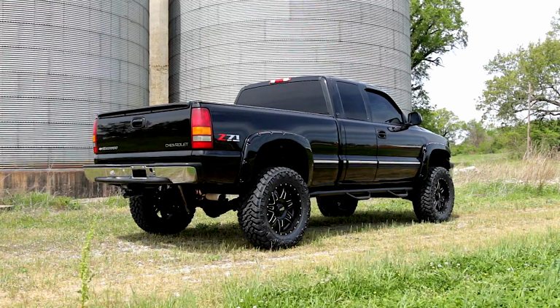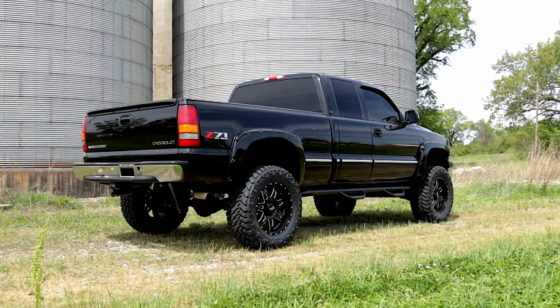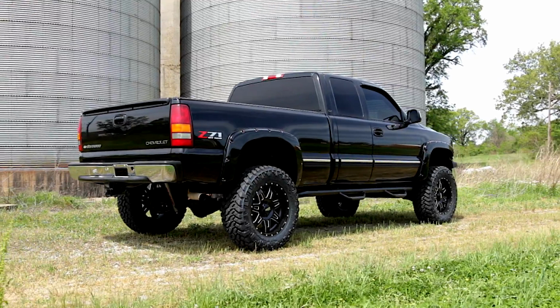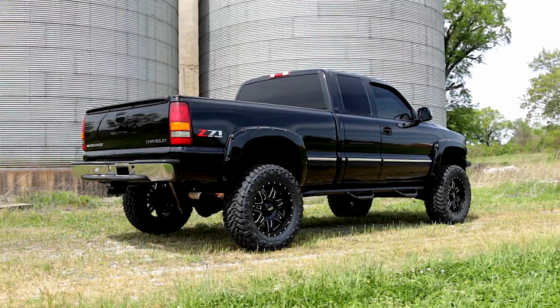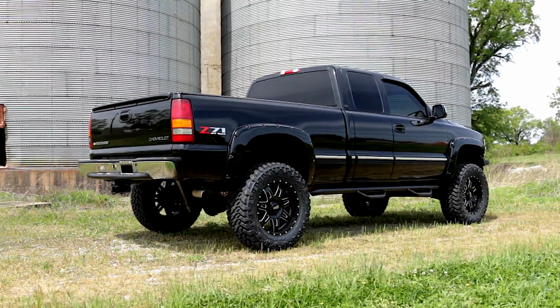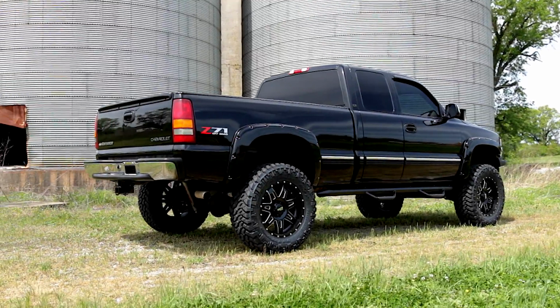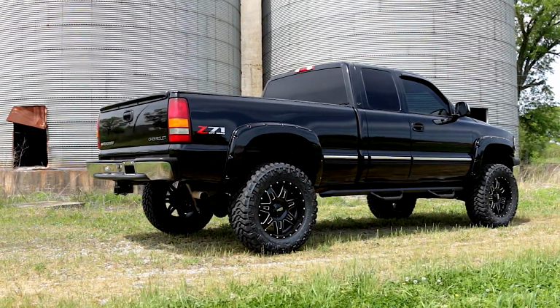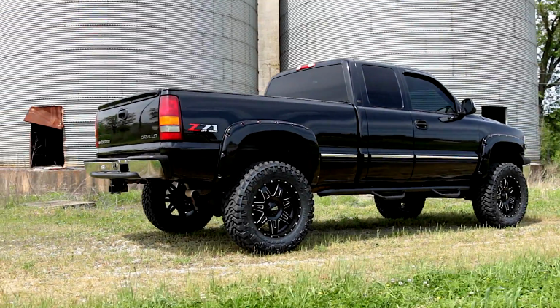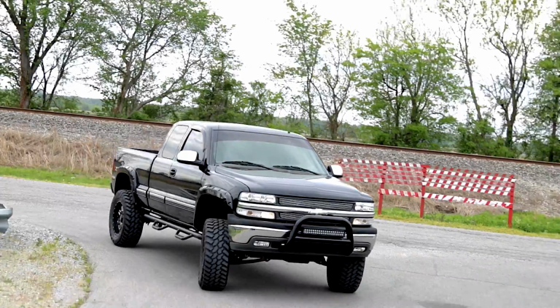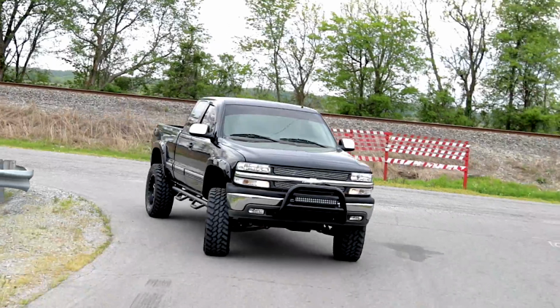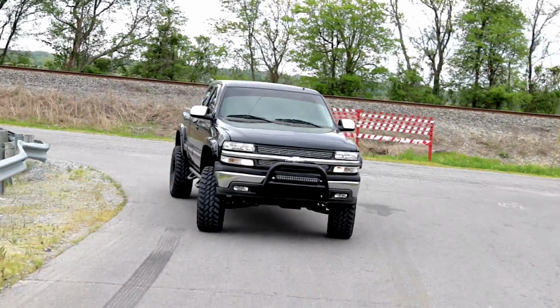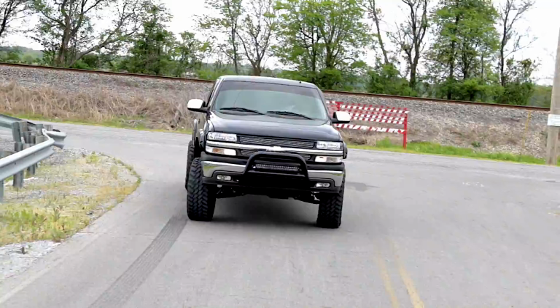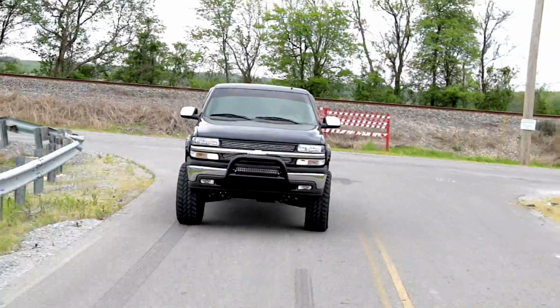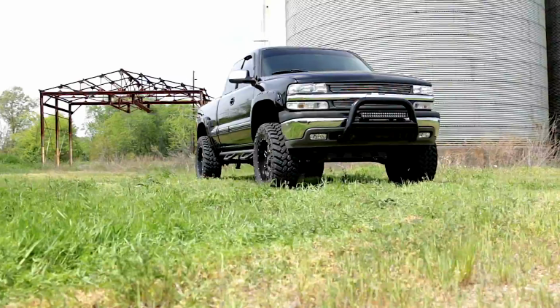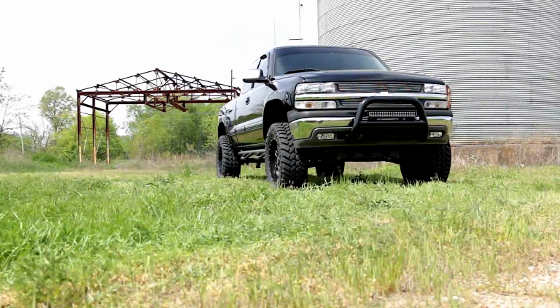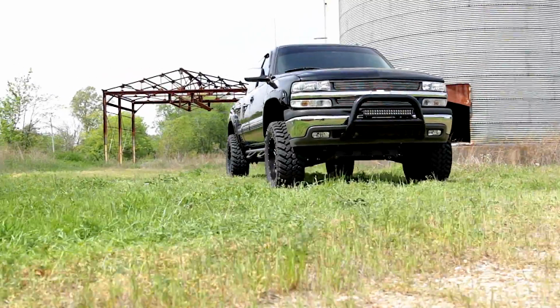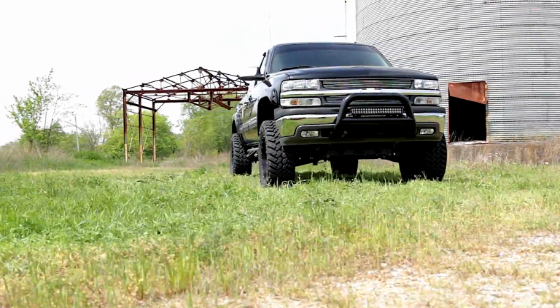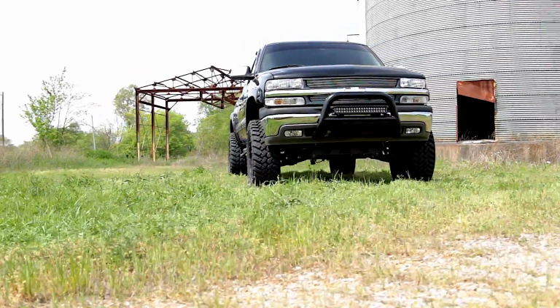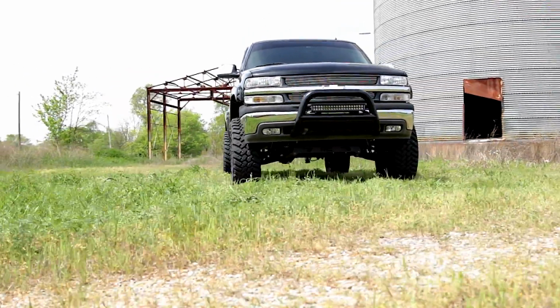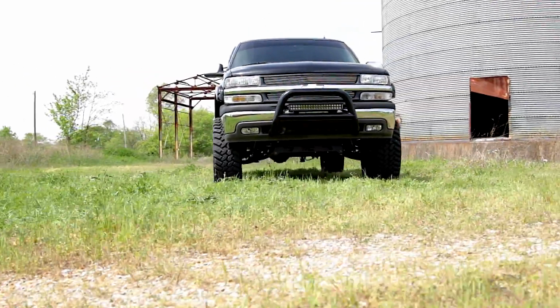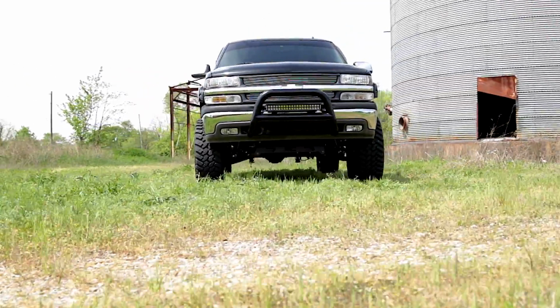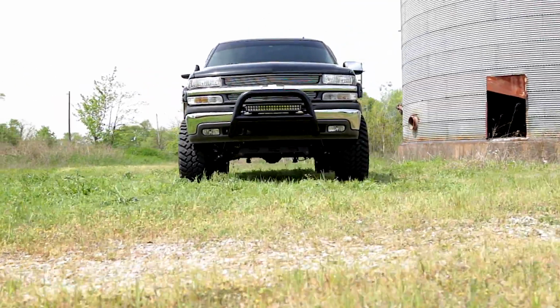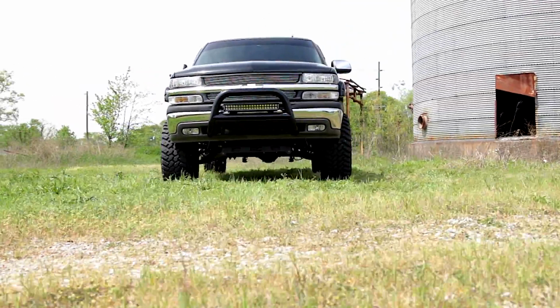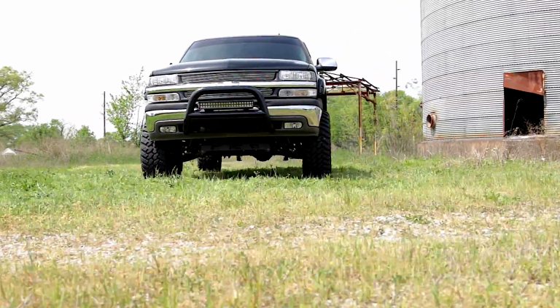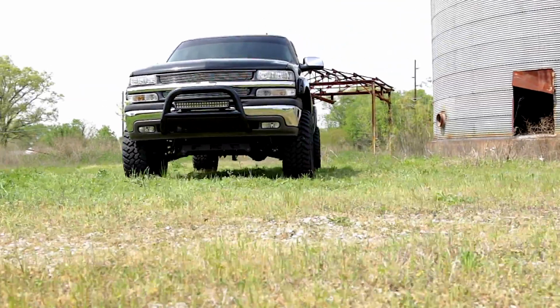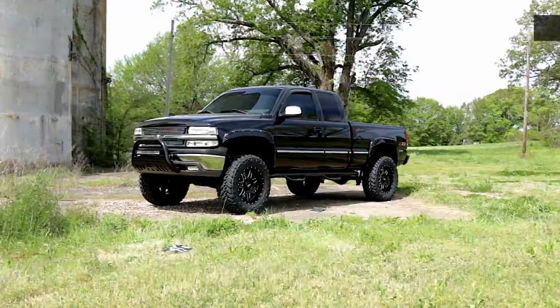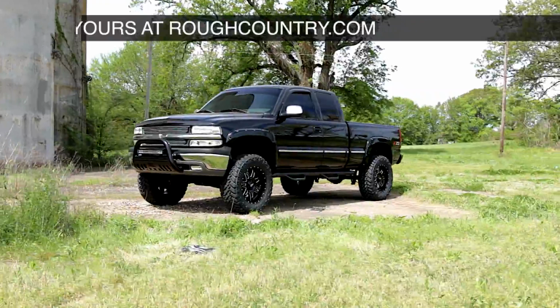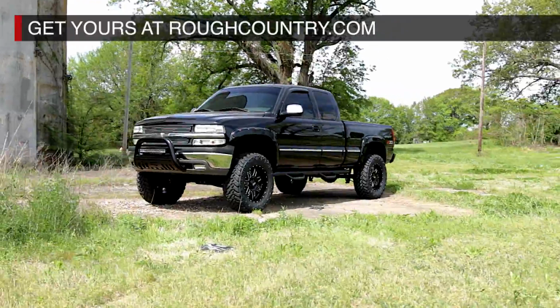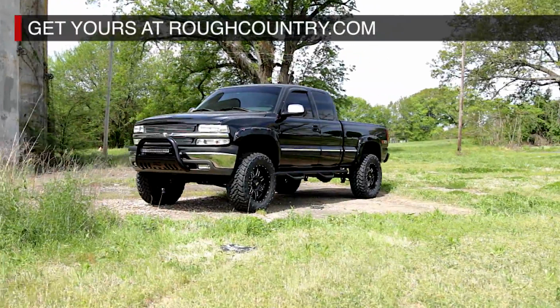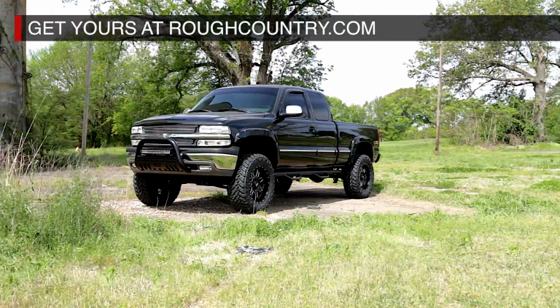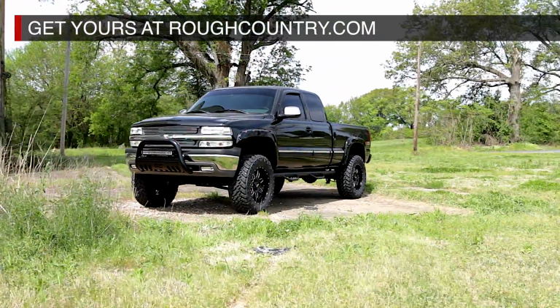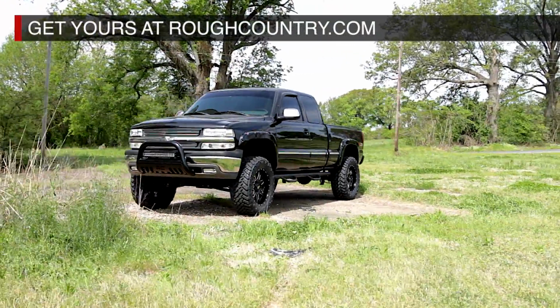These nitrogen-charged shocks offer an amazing blend of smooth highway ride quality and off-road performance. Includes Rough Country's lifetime replacement warranty. Get yours at roughcountry.com.